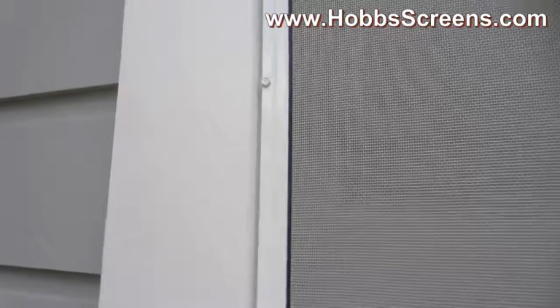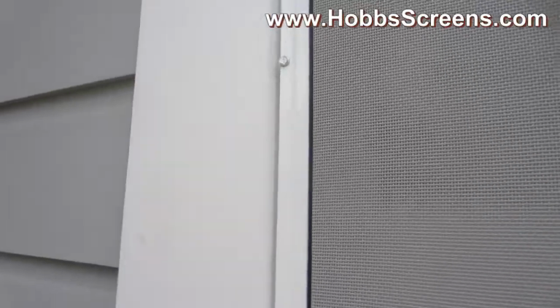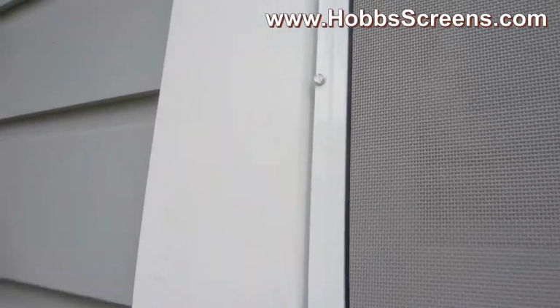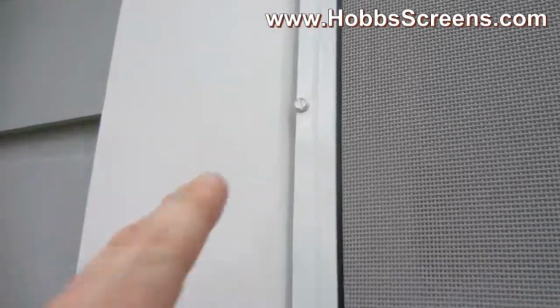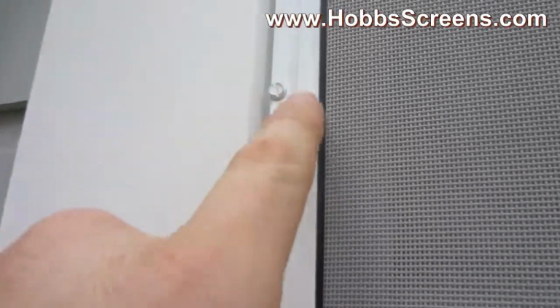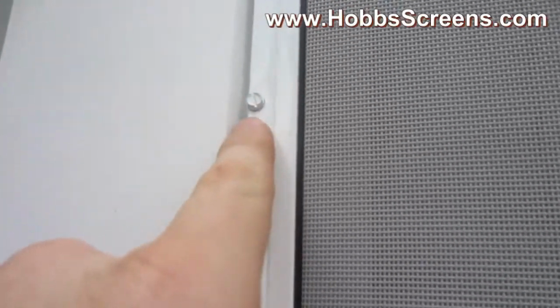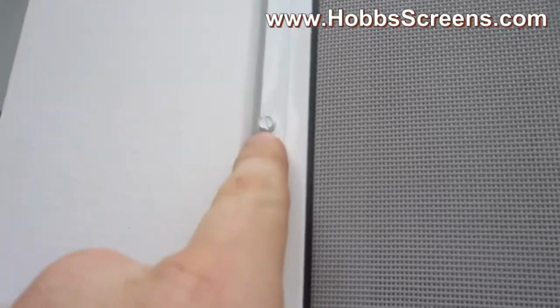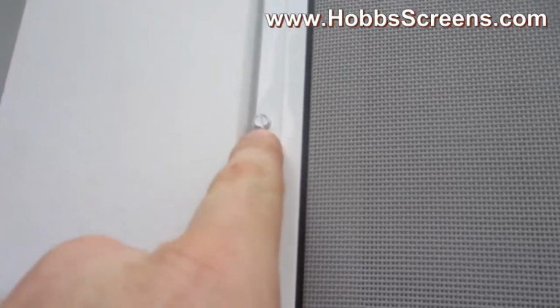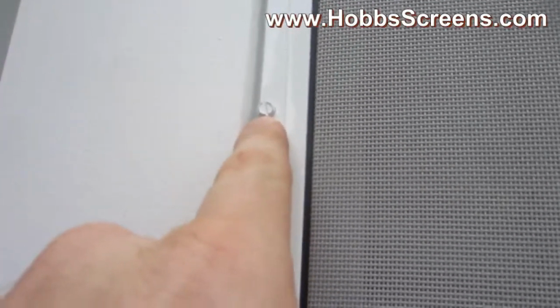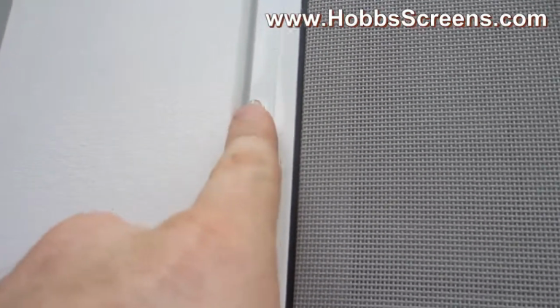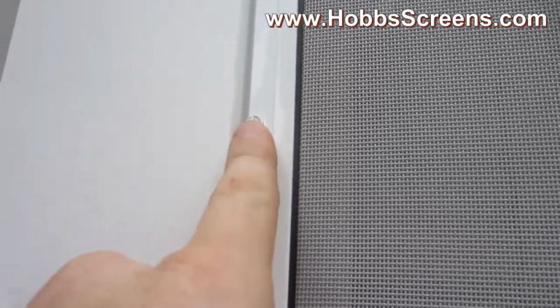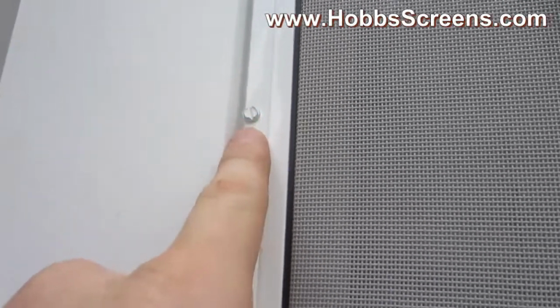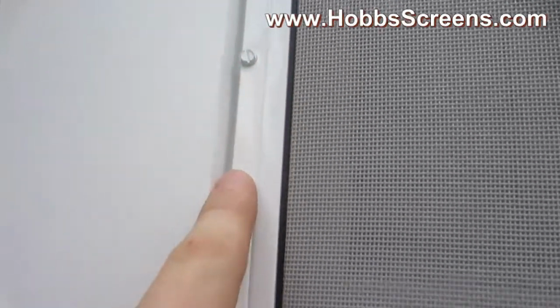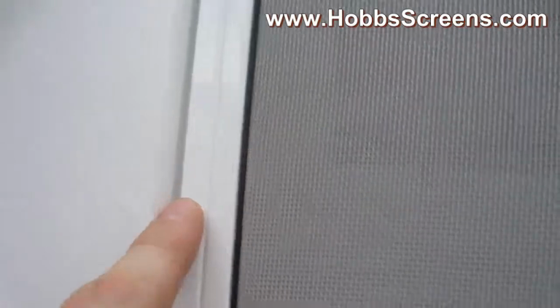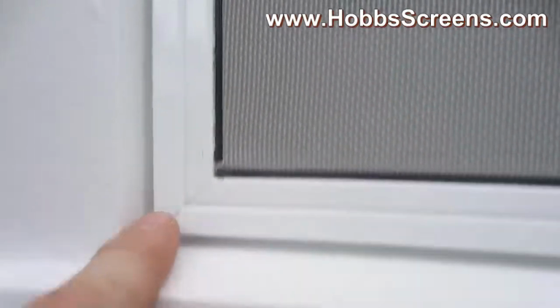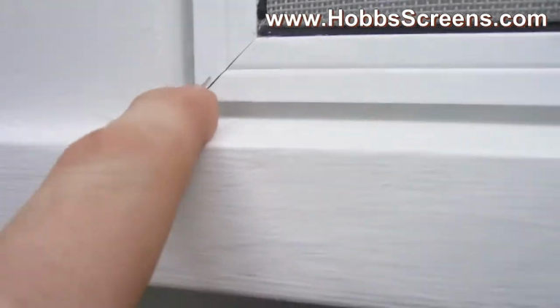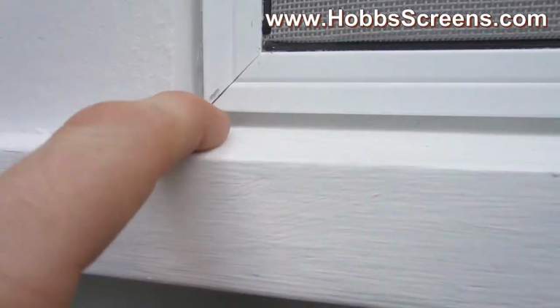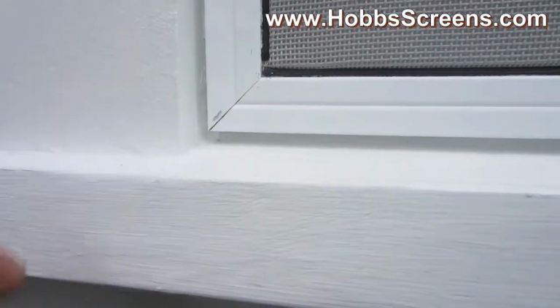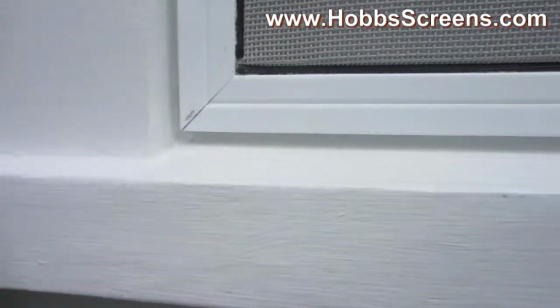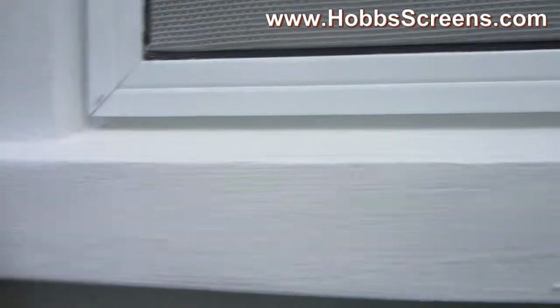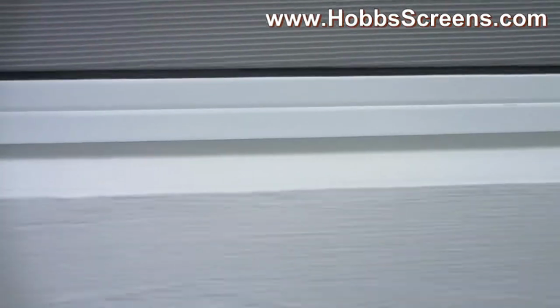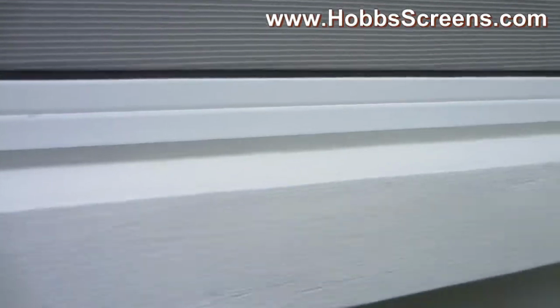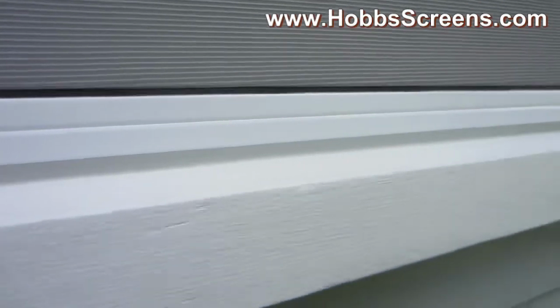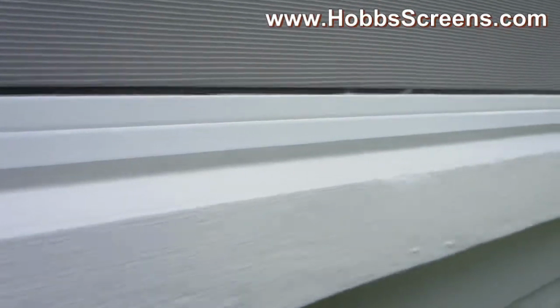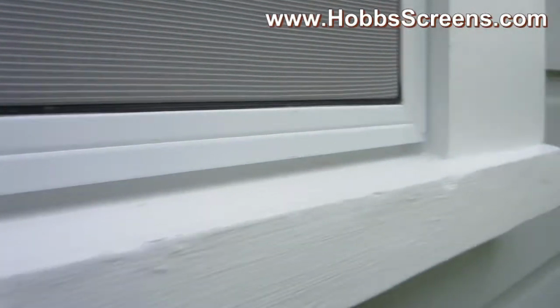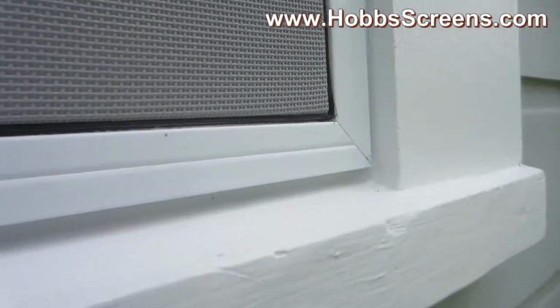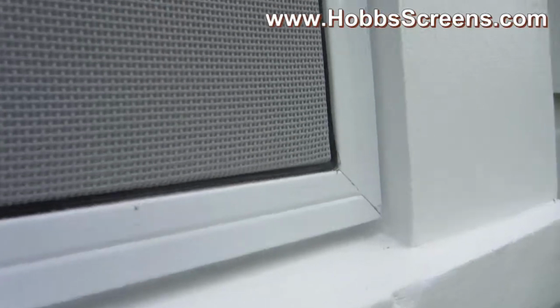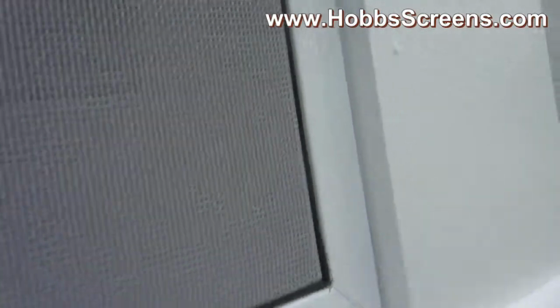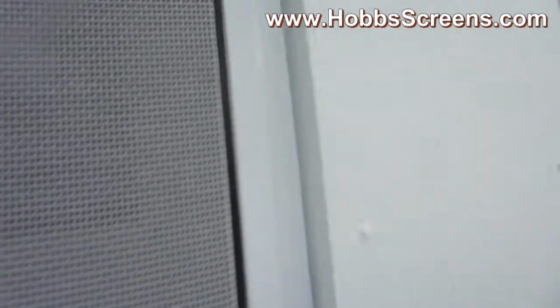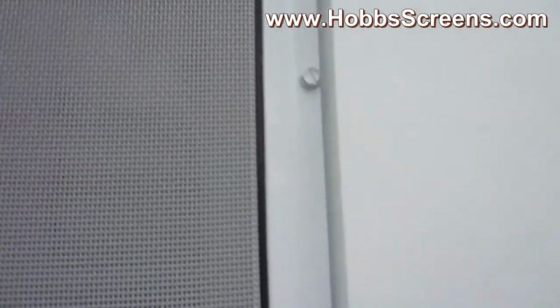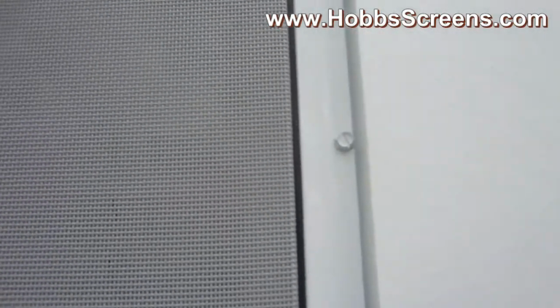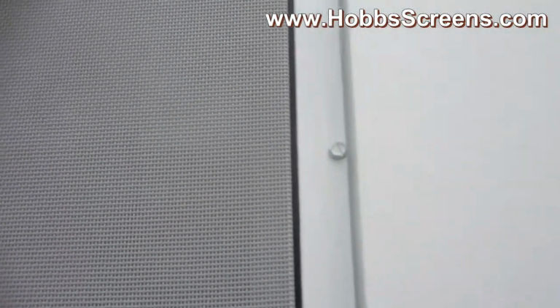Here's an example. See how we screwed it in? It's screwed in against the stop. You can see our little gapping there at the bottom. So it's just that easy.